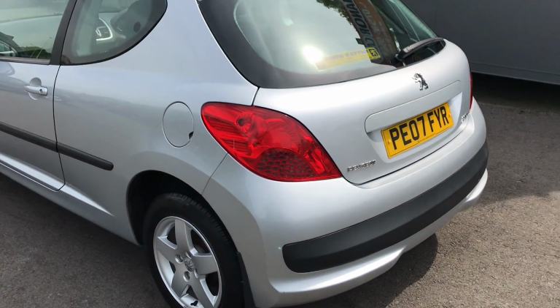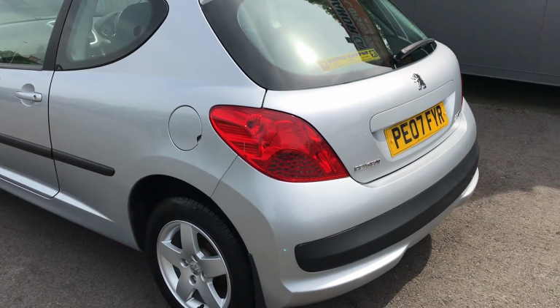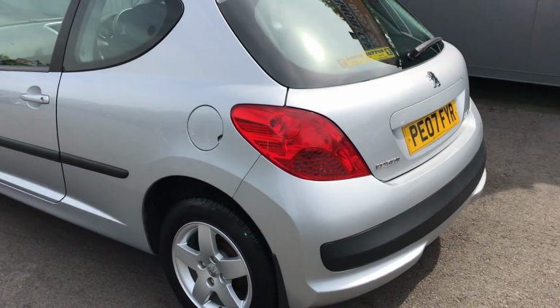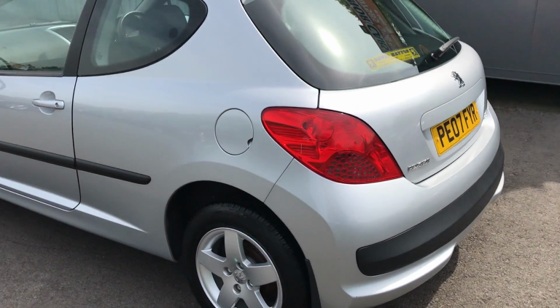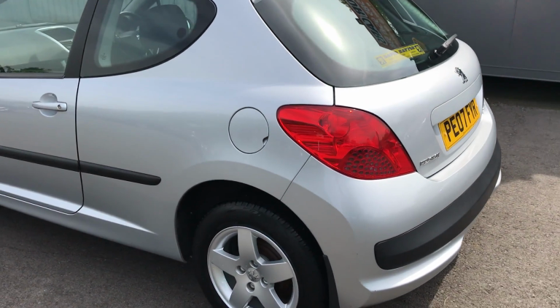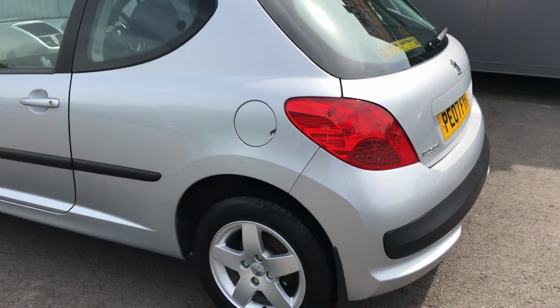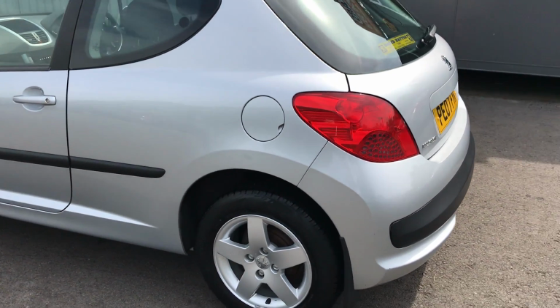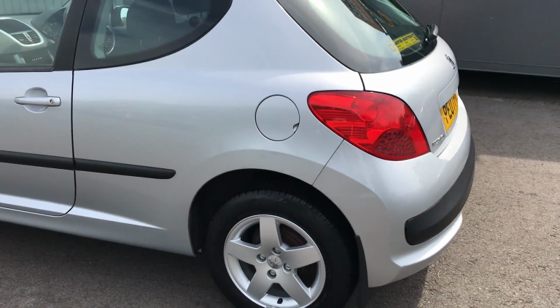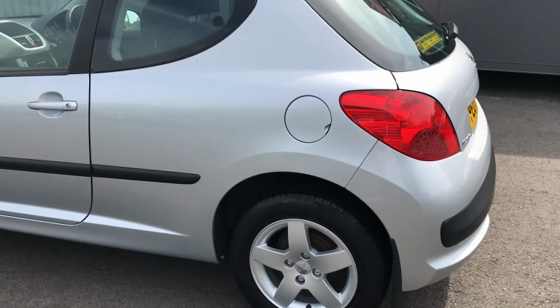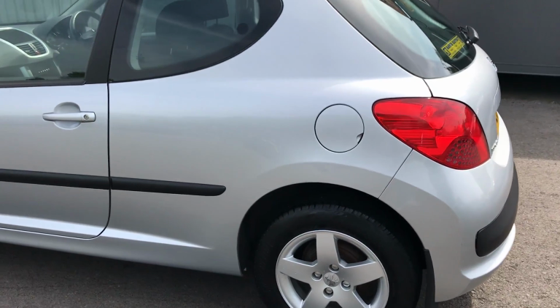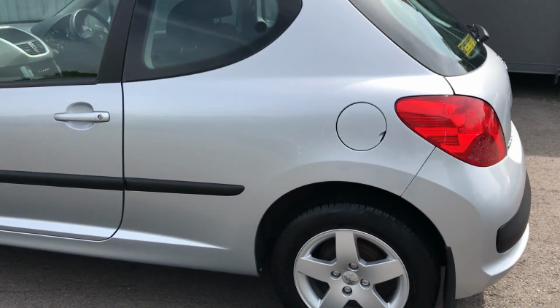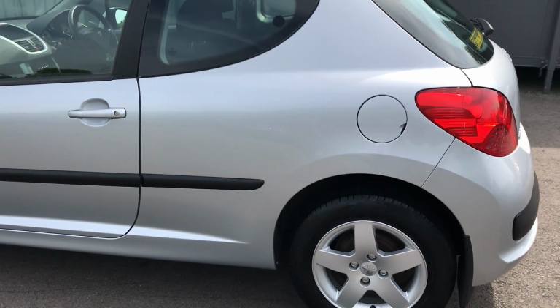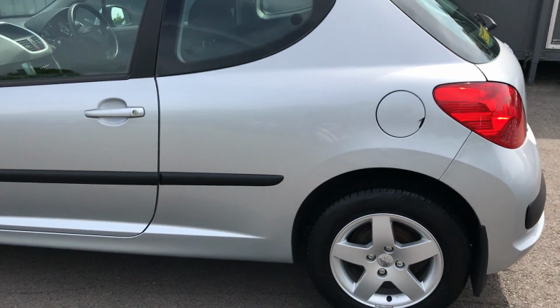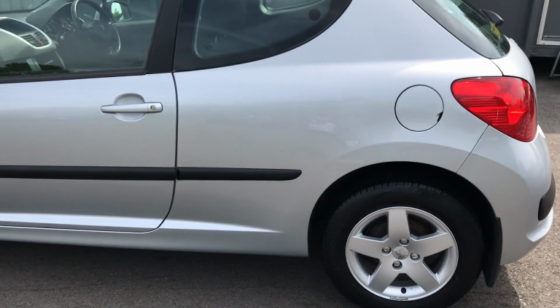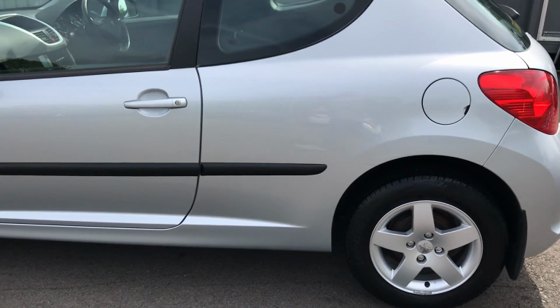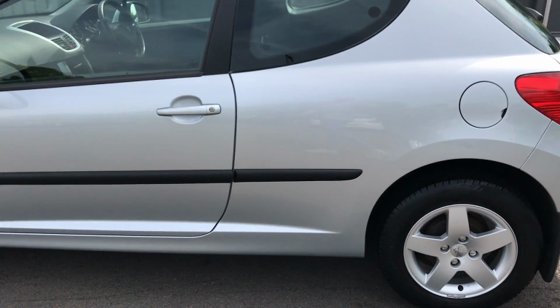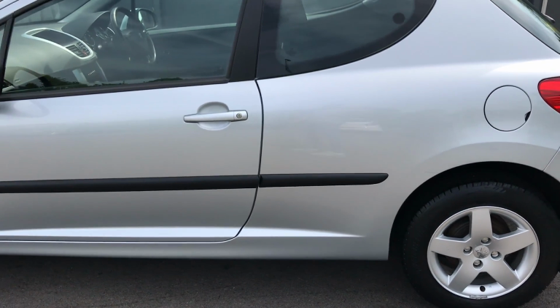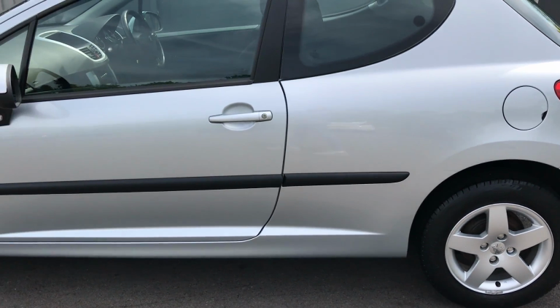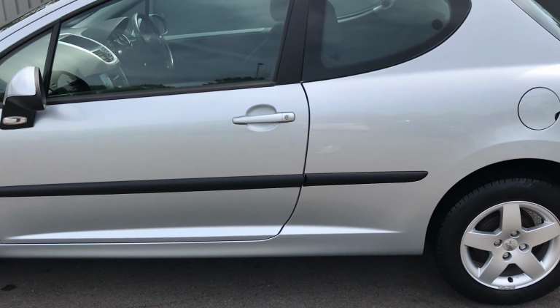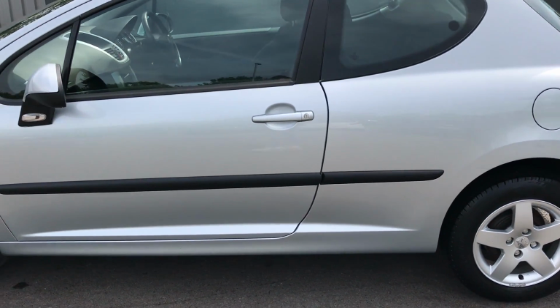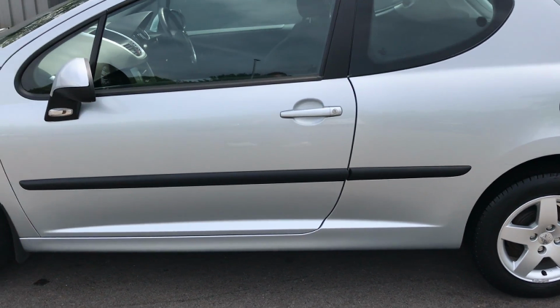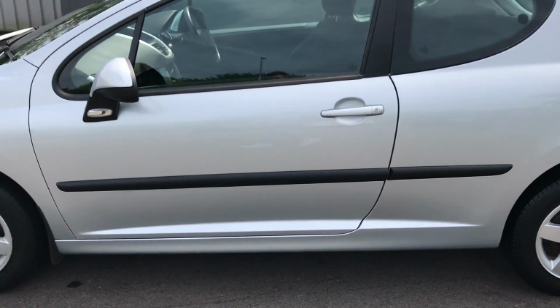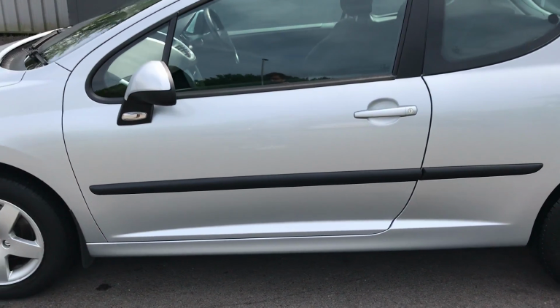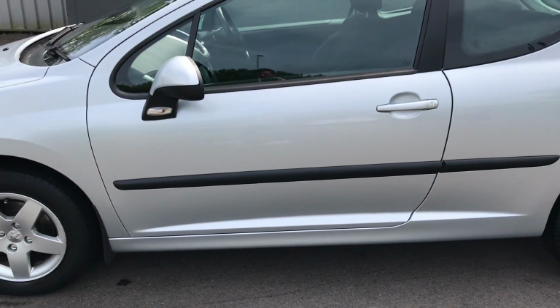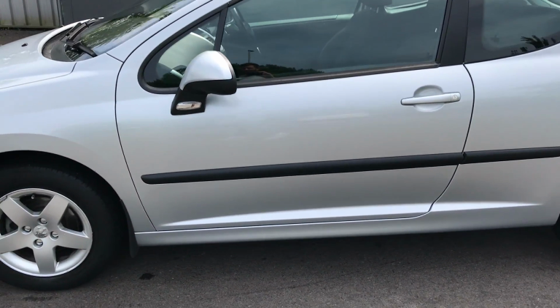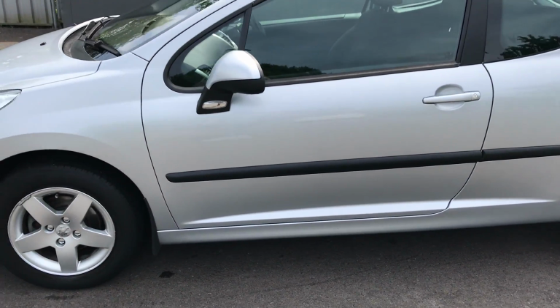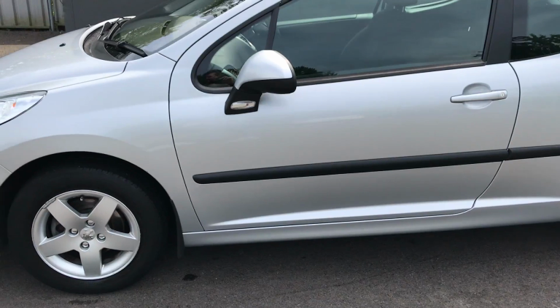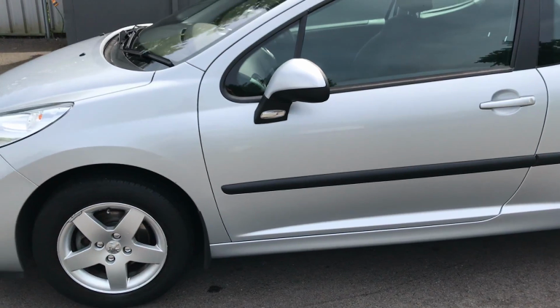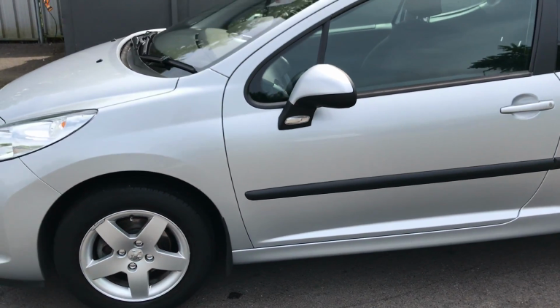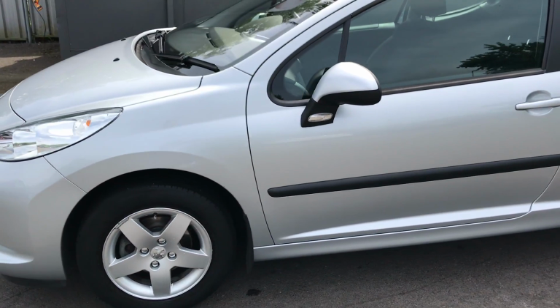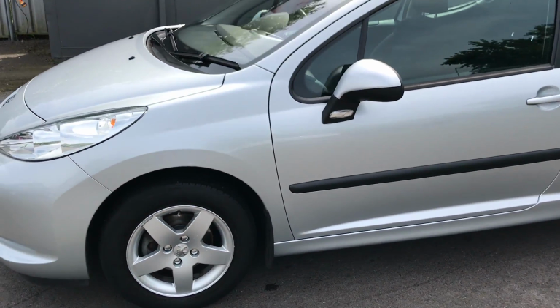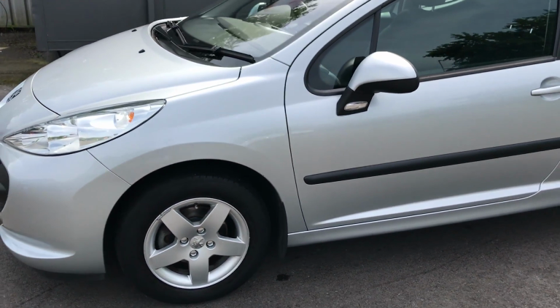There are a few little marks on the vehicle as you go around it, as you'd expect for the age, but overall it does drive absolutely superb and has a lovely low mileage and a great service background.